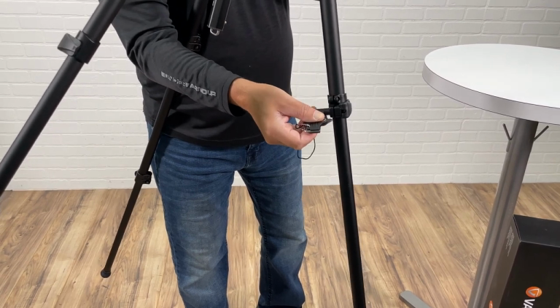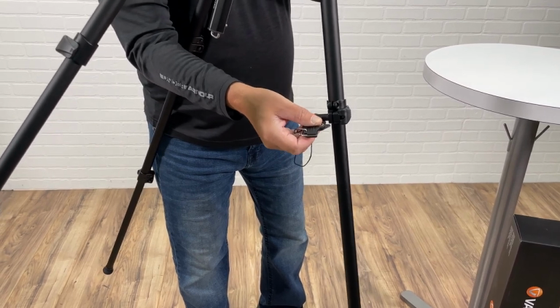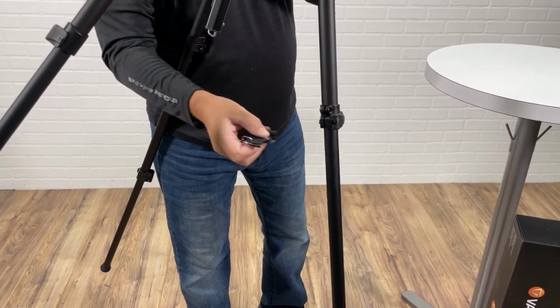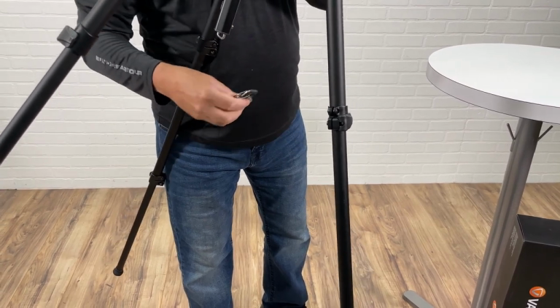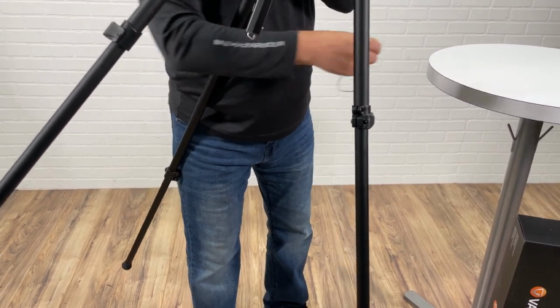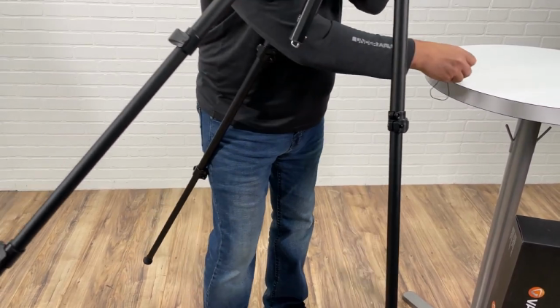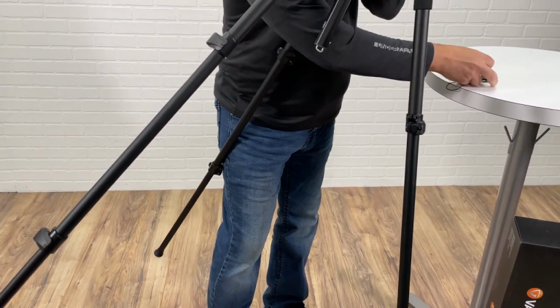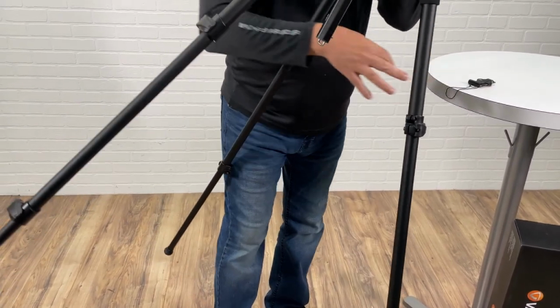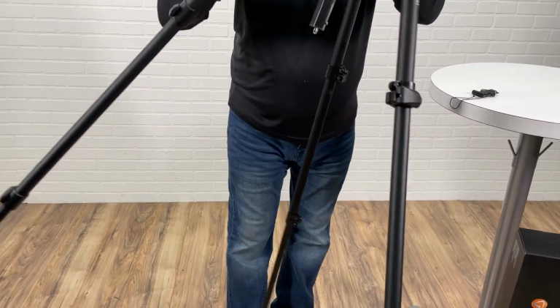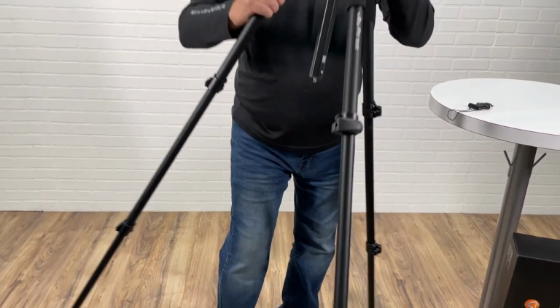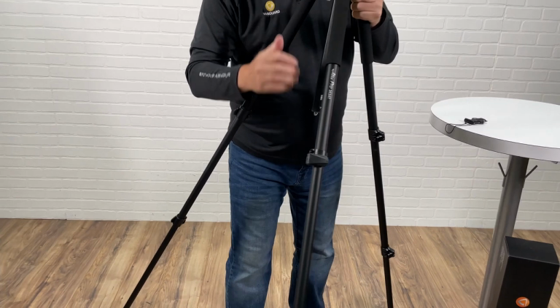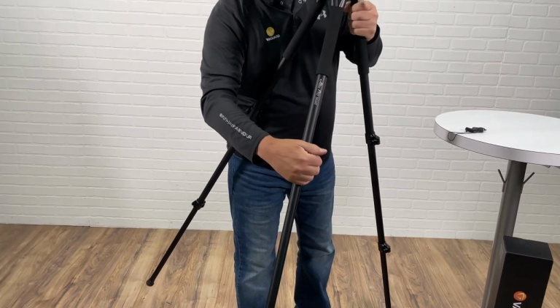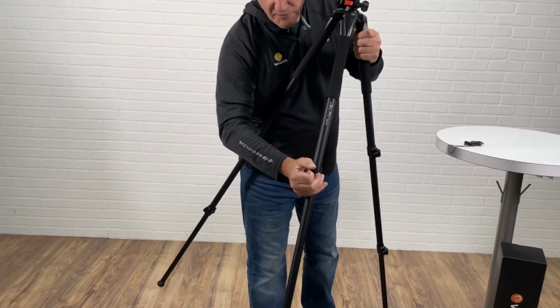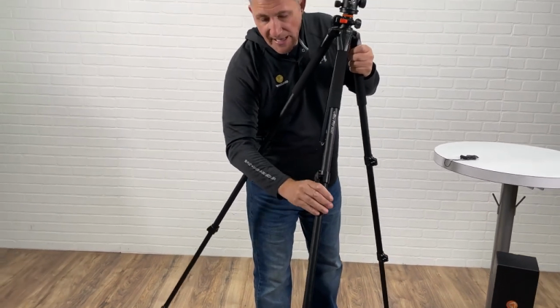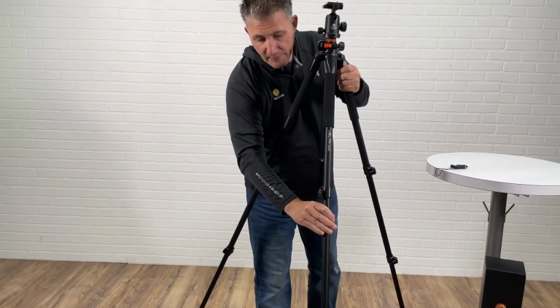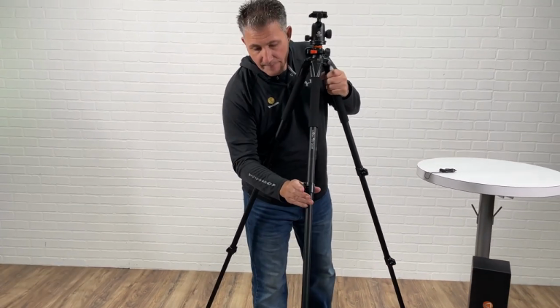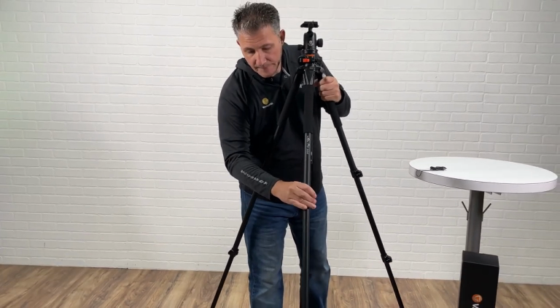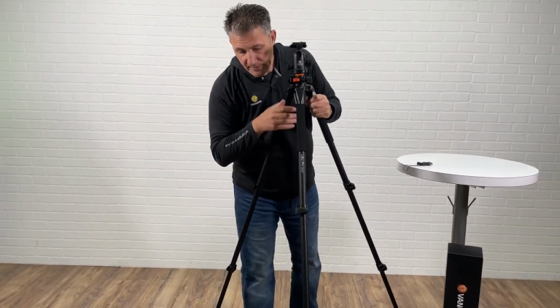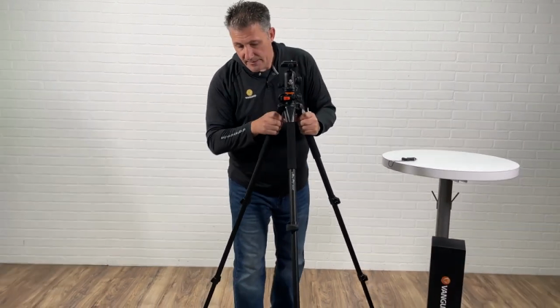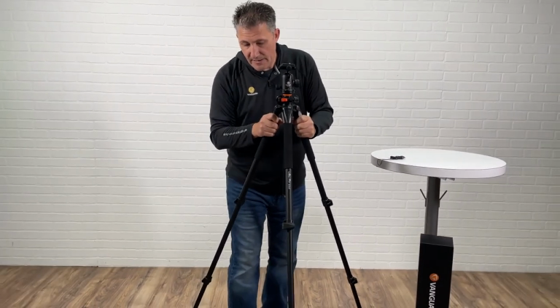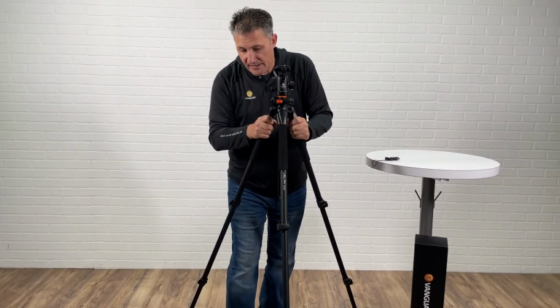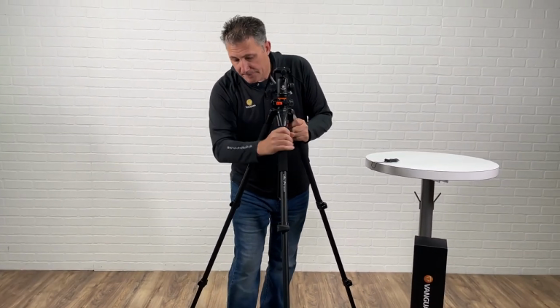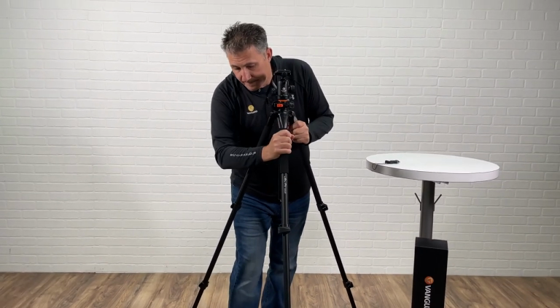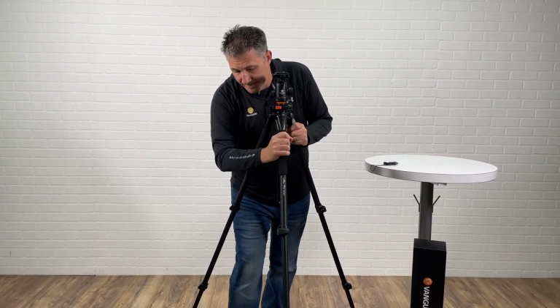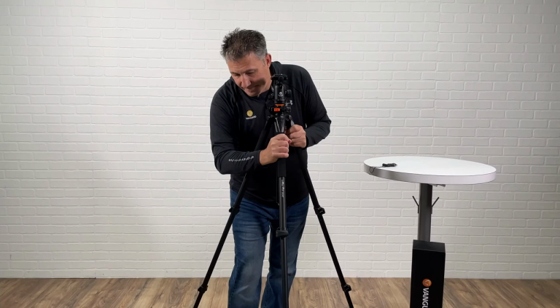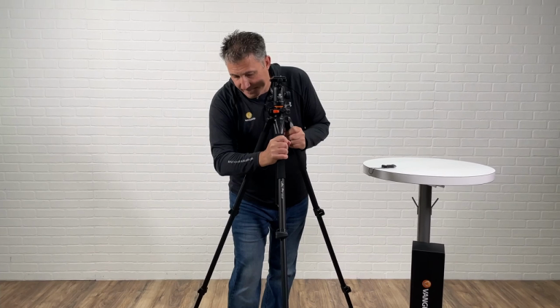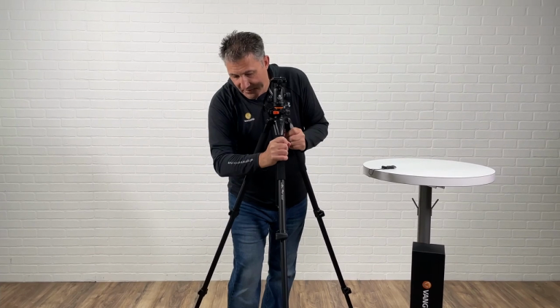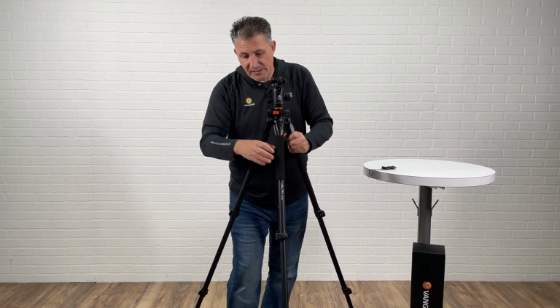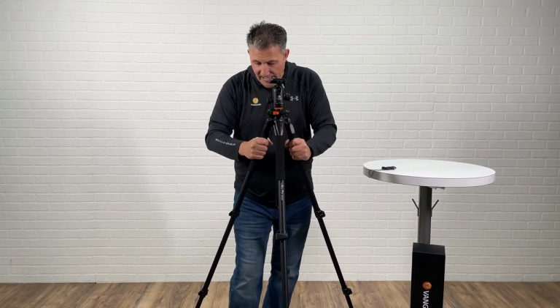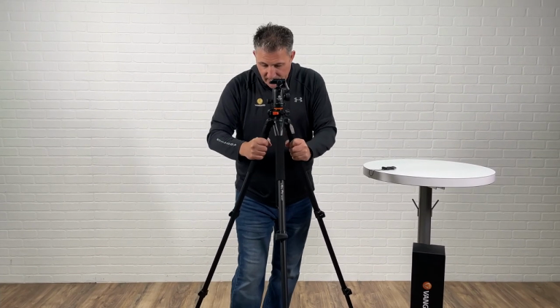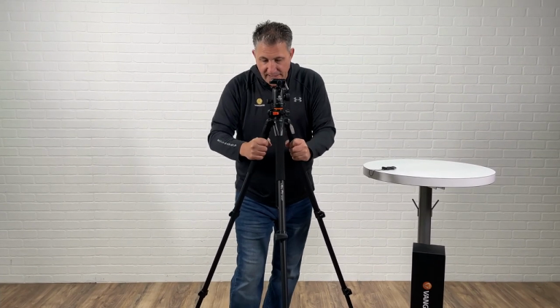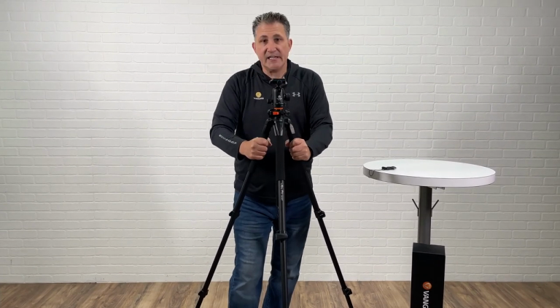So I went about a quarter of a turn each time and I'm going to test it. I'm going to bring this back down, stack it up, and you can see the legs are nice and tight.